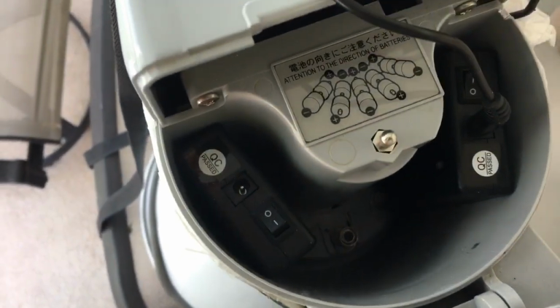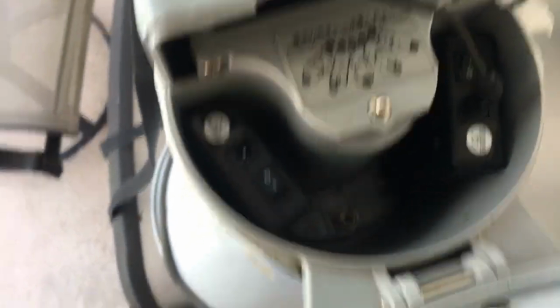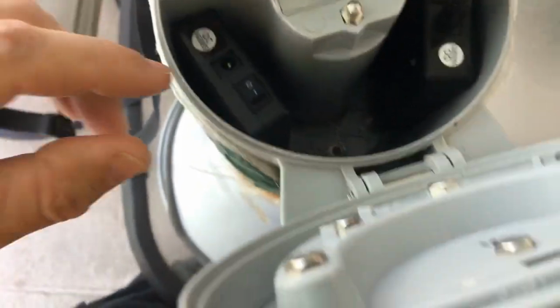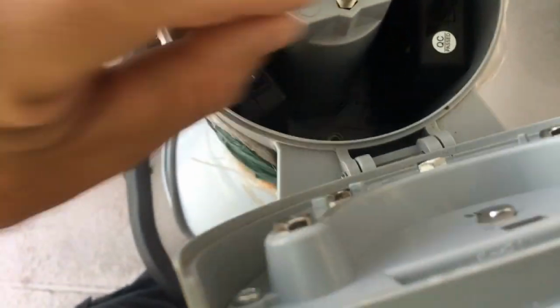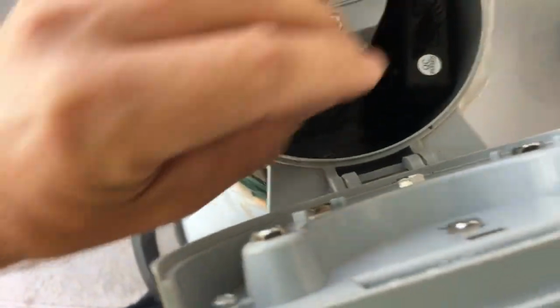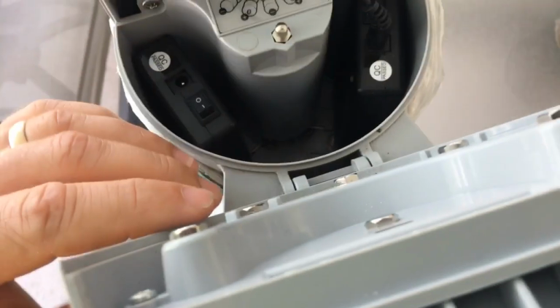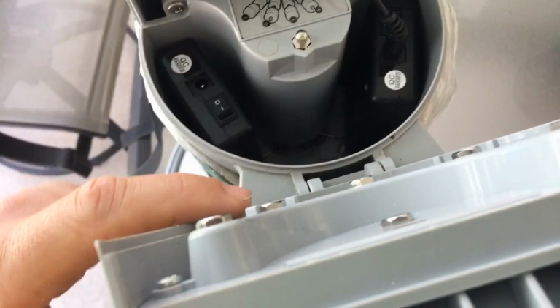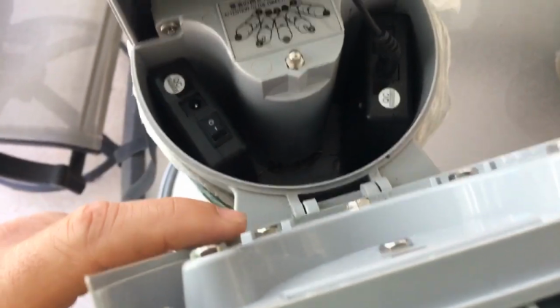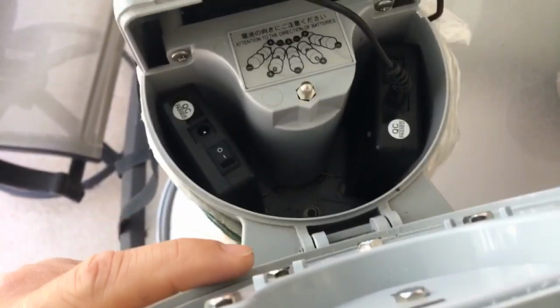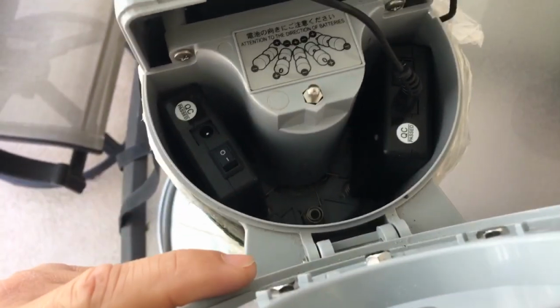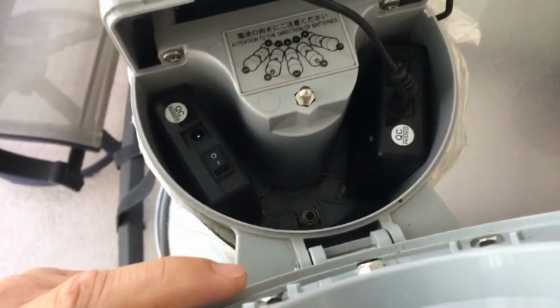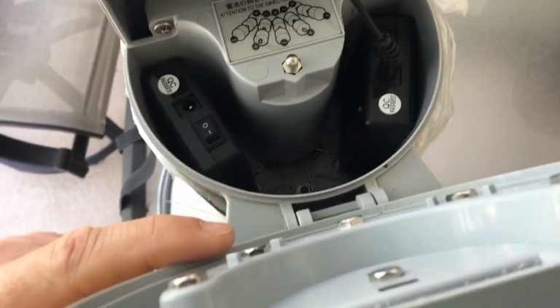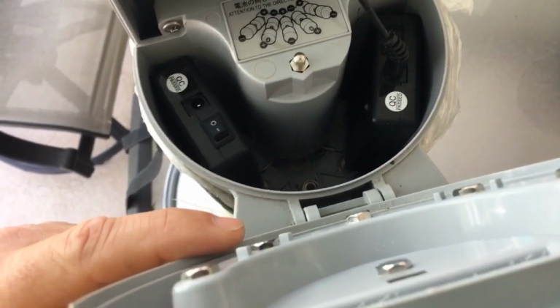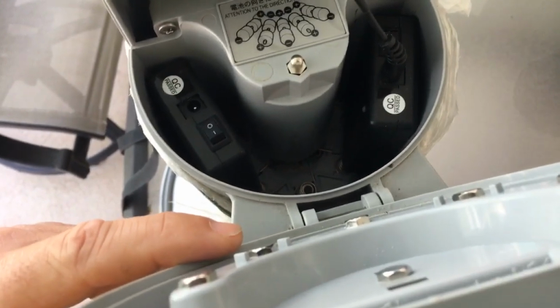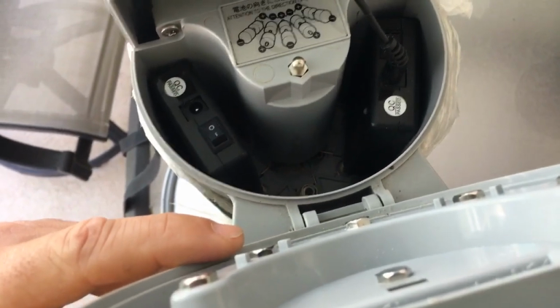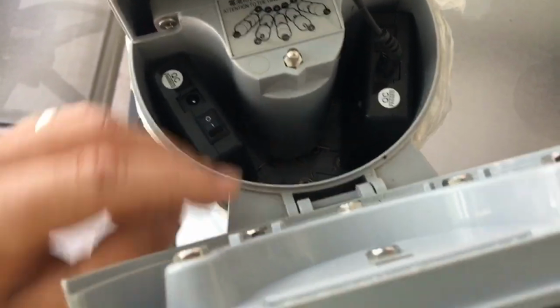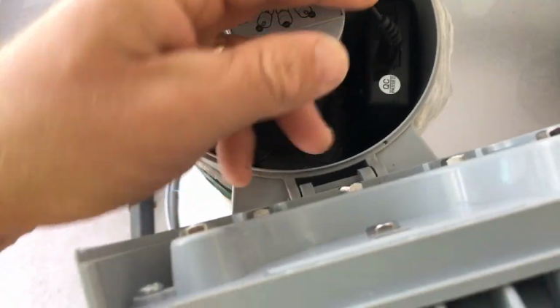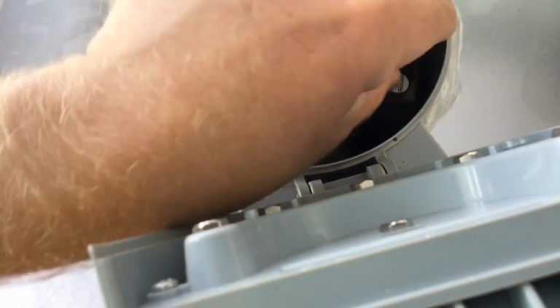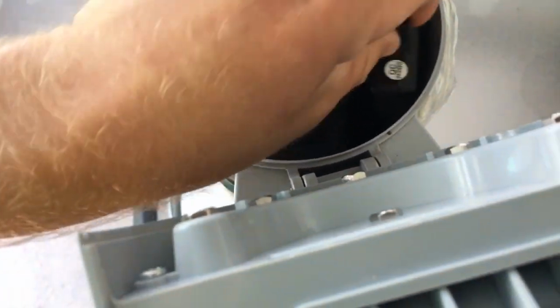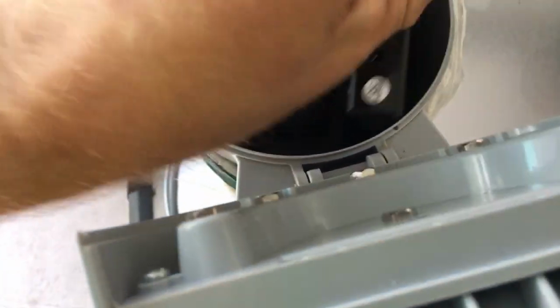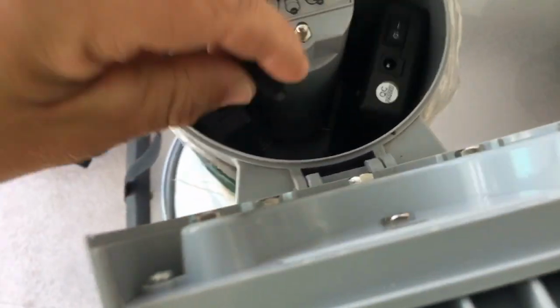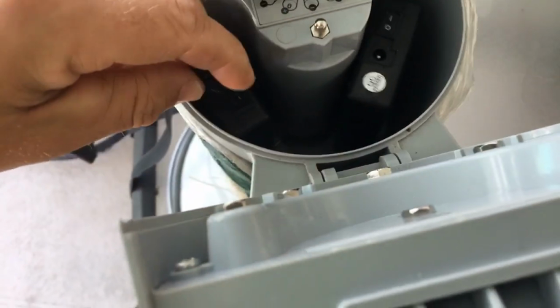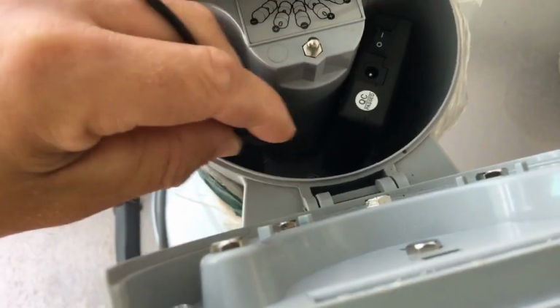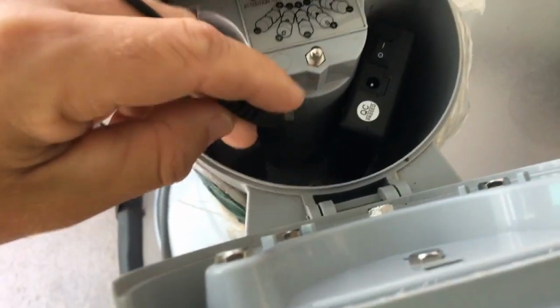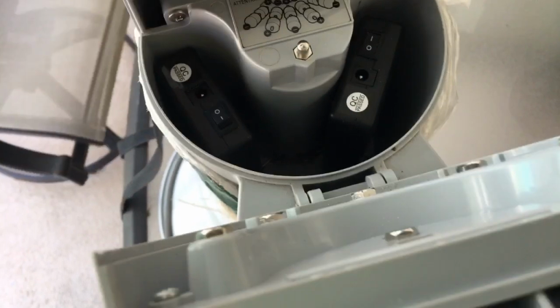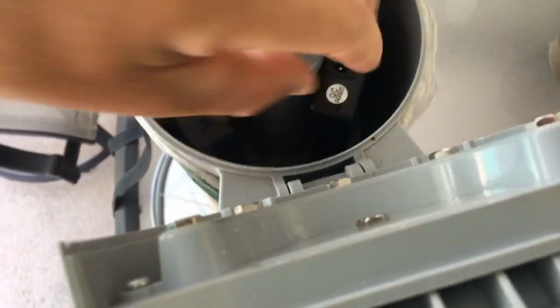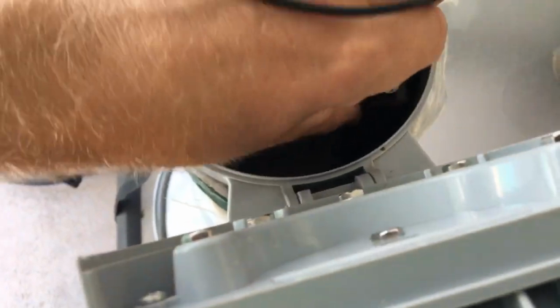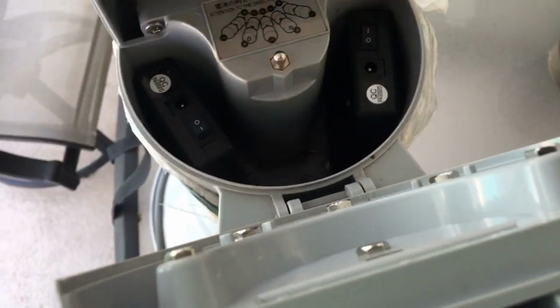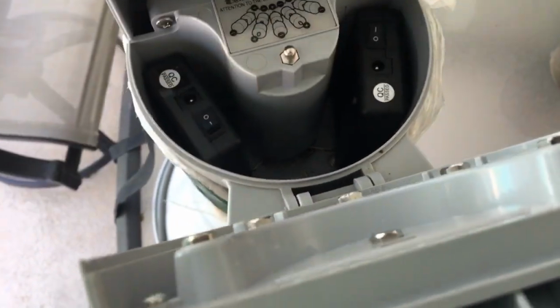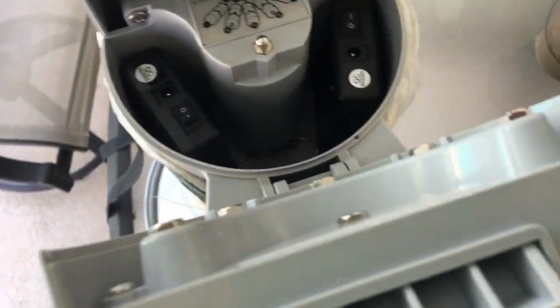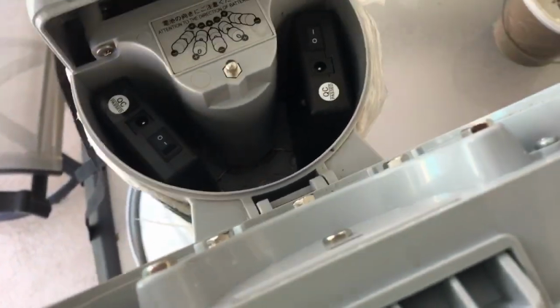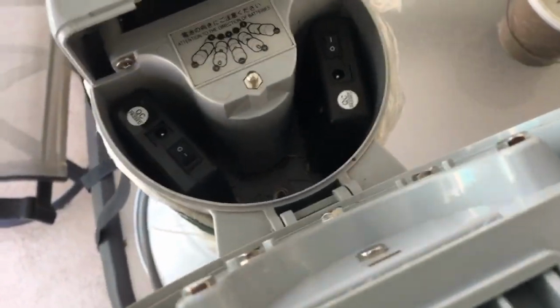You just open up the compartment, and when one starts to go dead, you open up the compartment, pull the cord, slip it over to another battery cell, flip it on, and you're good for another 4 to 6 hours.